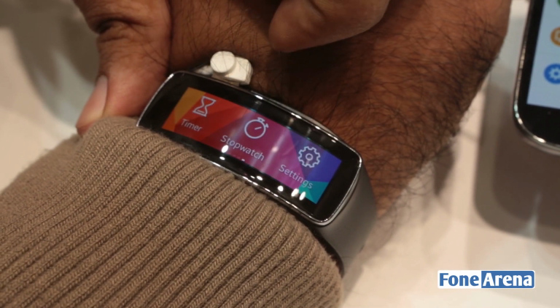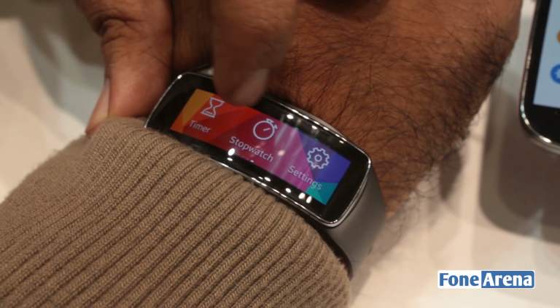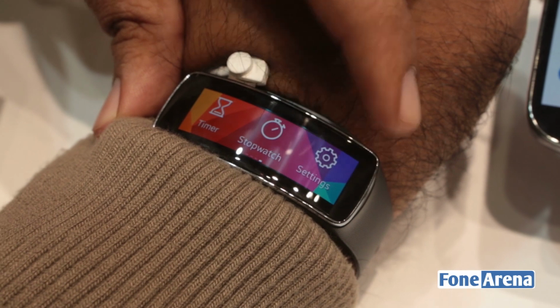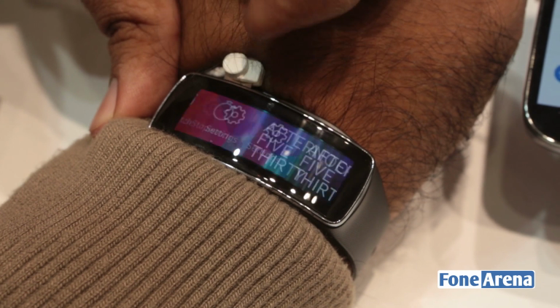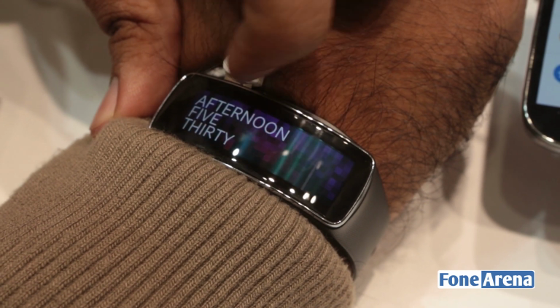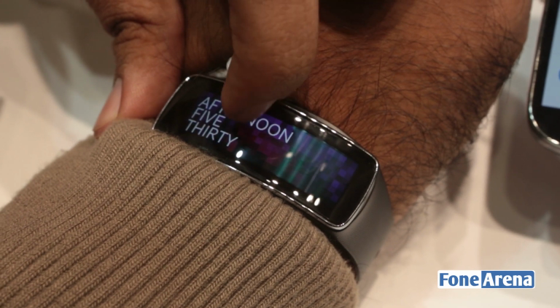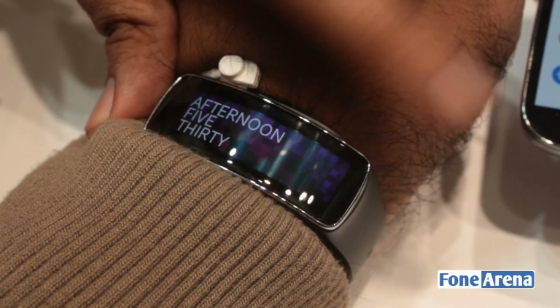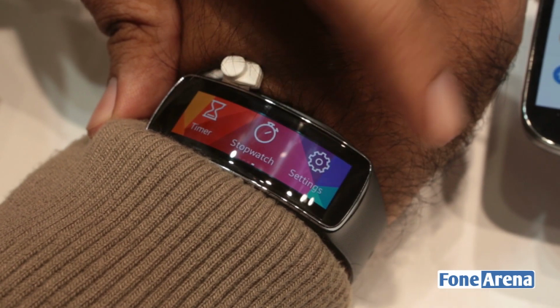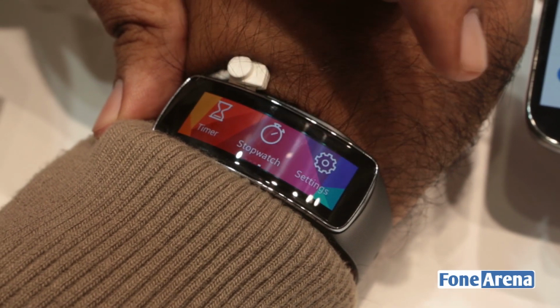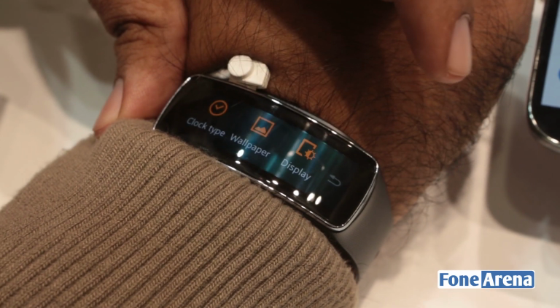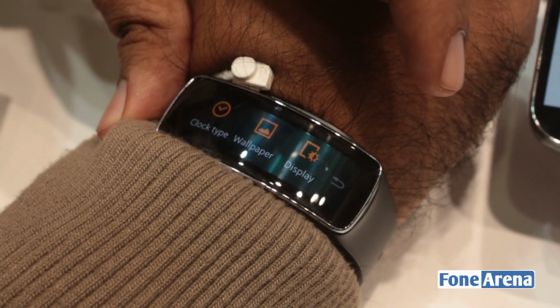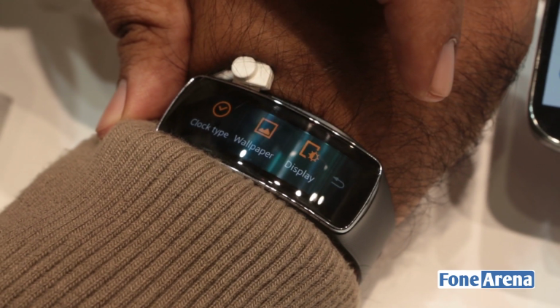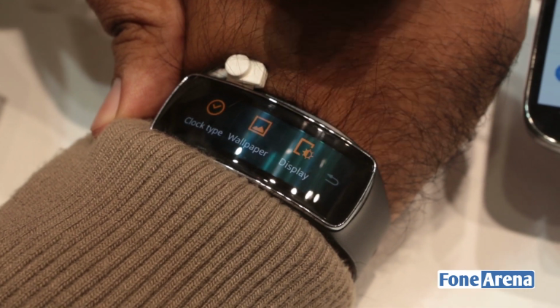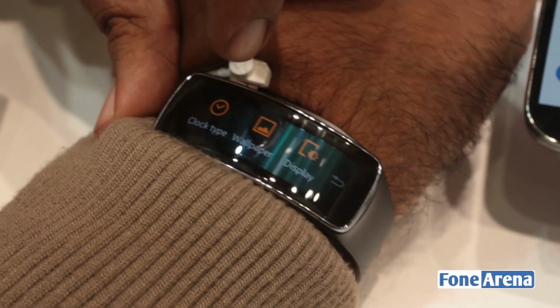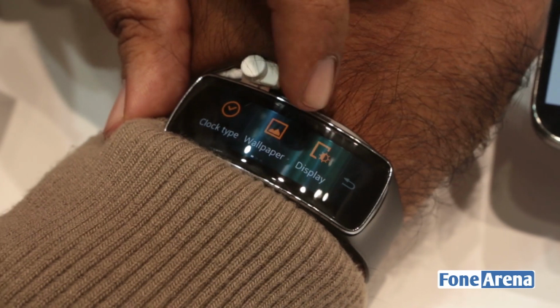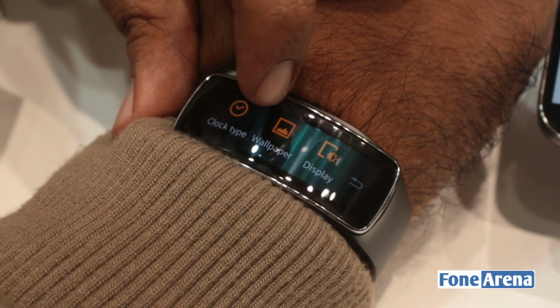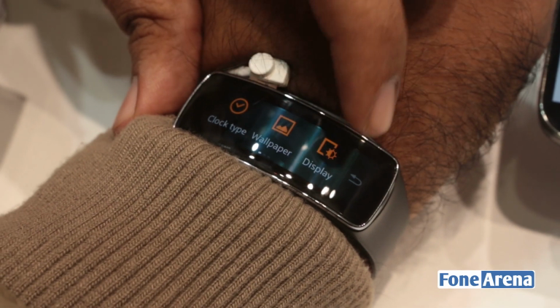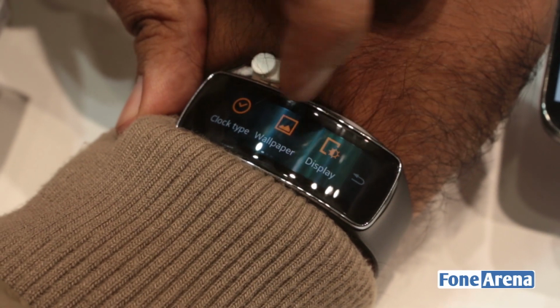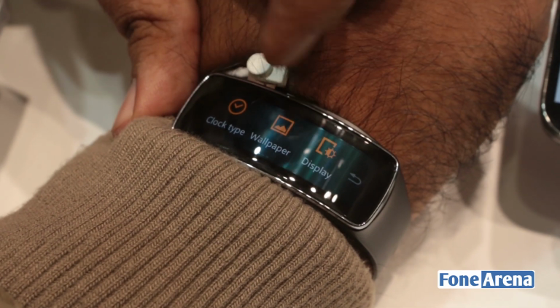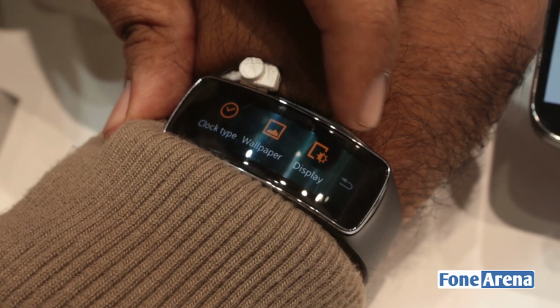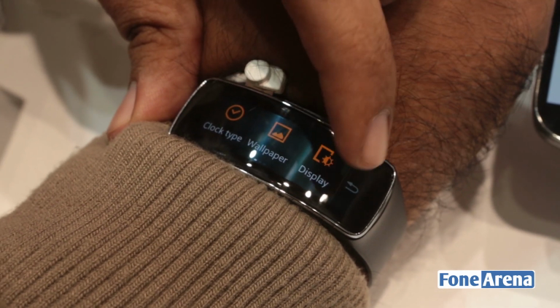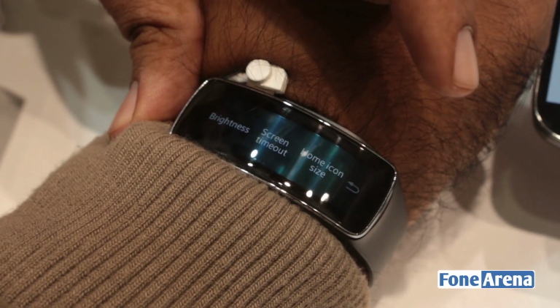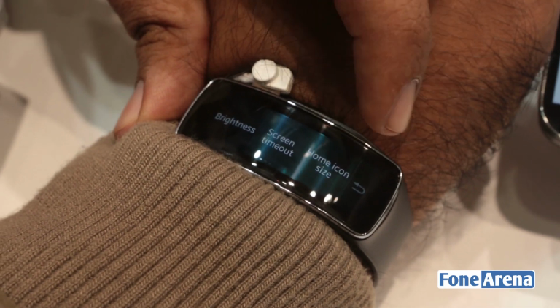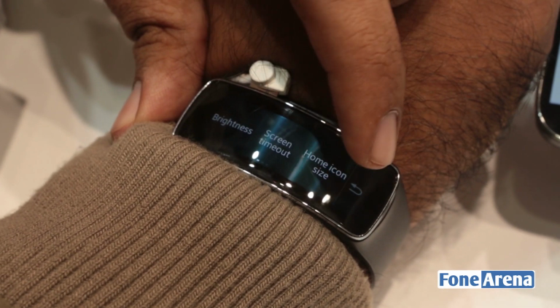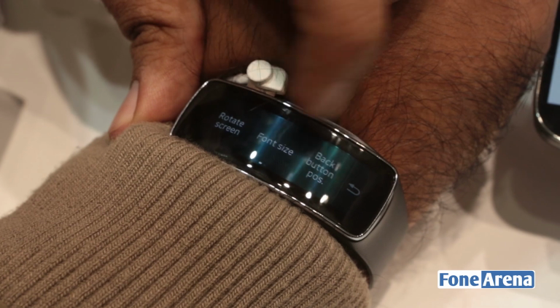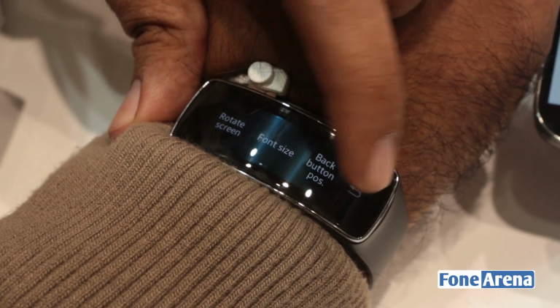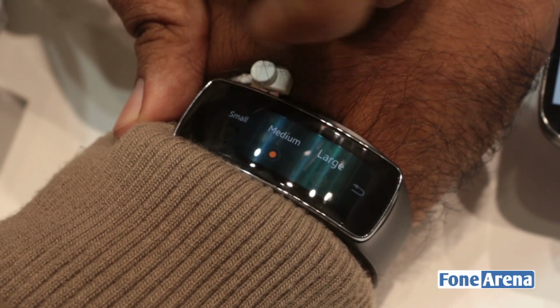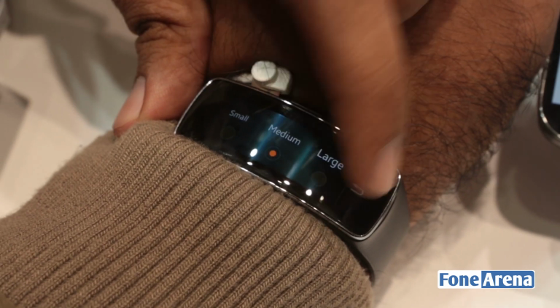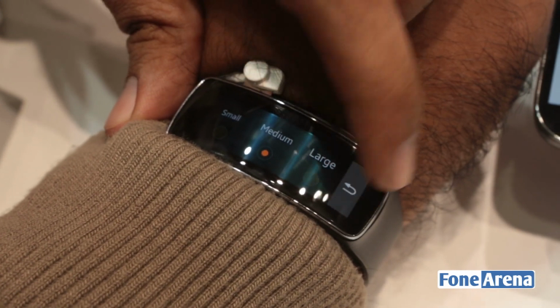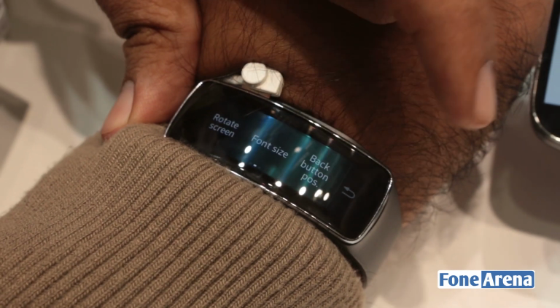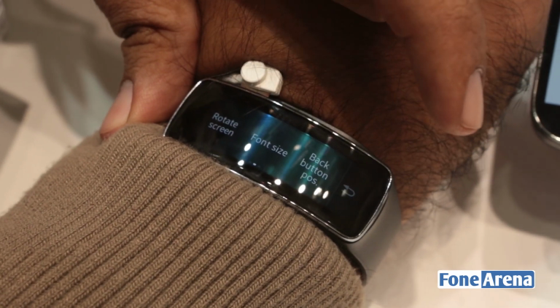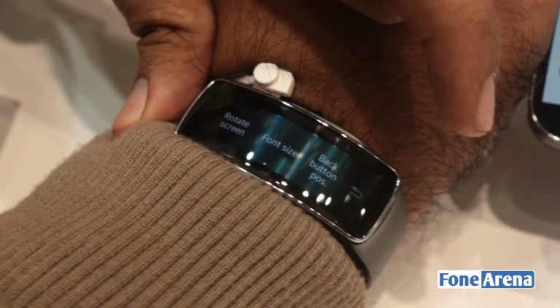And timer, stopwatch. So it comes back to the home screen or the watch mode. You have settings here — you can change the clock type, wallpaper, display brightness, and all that.